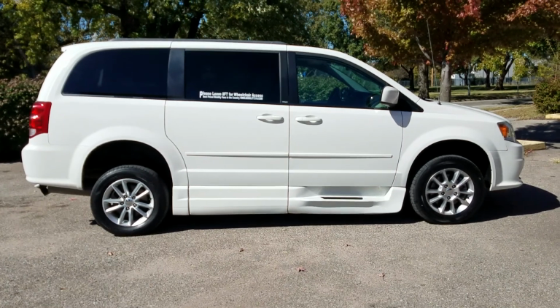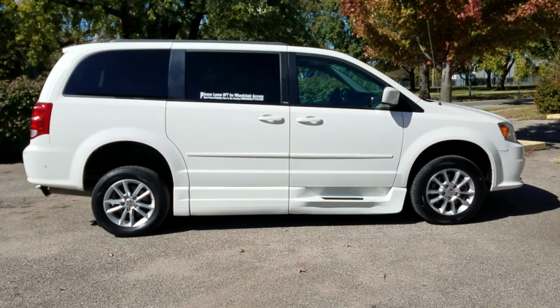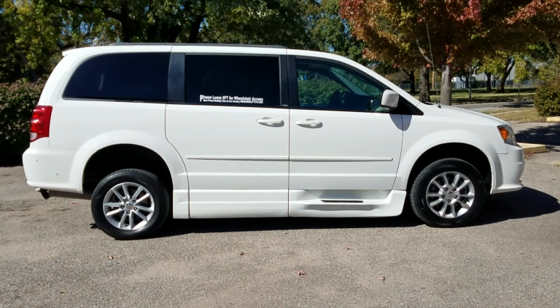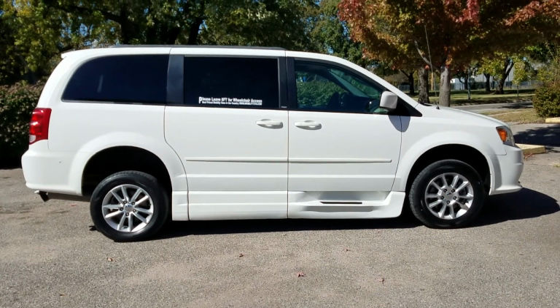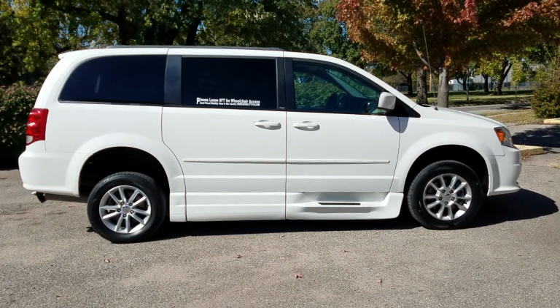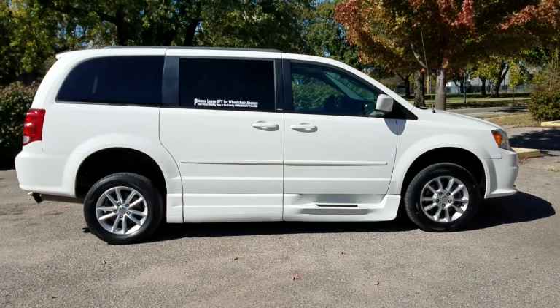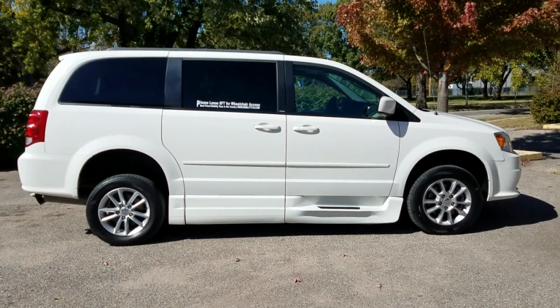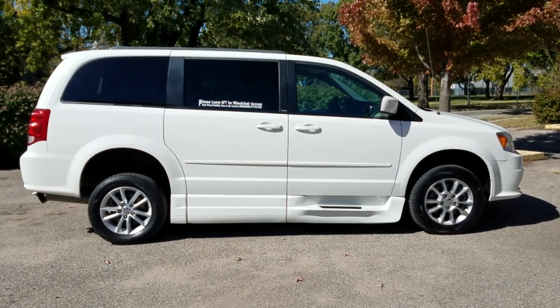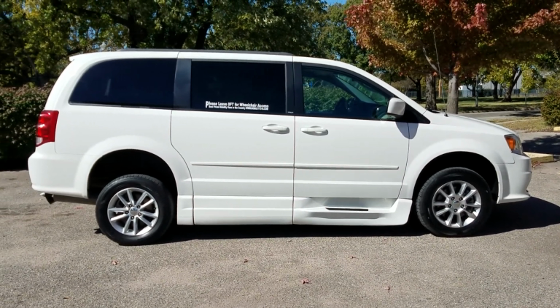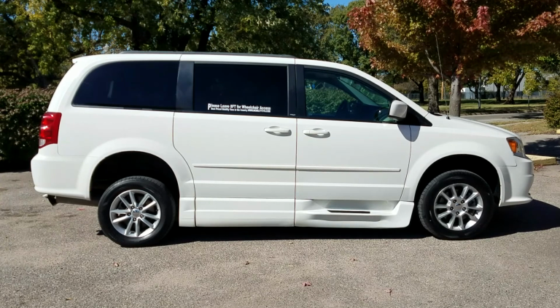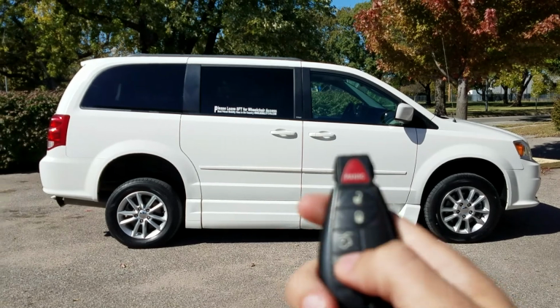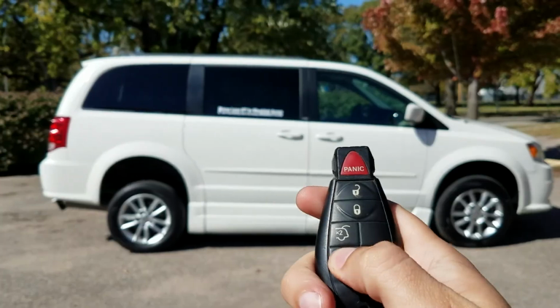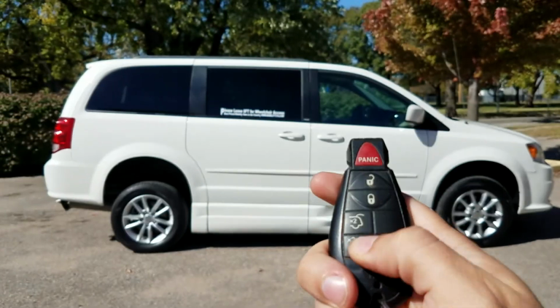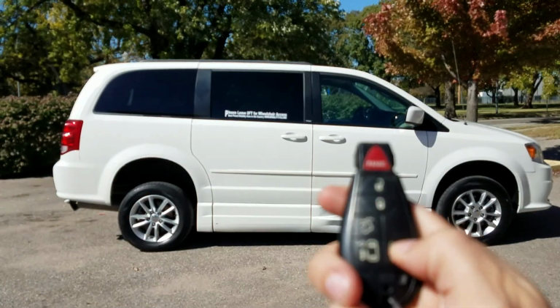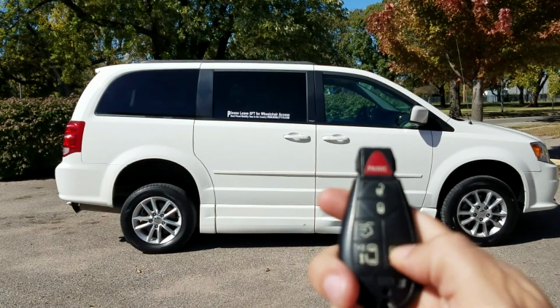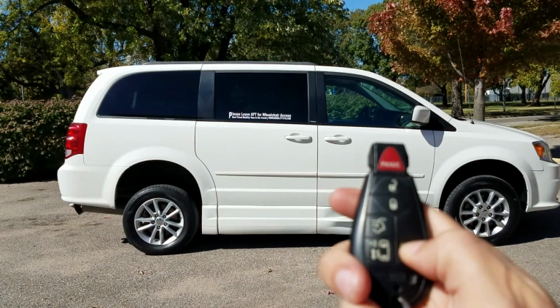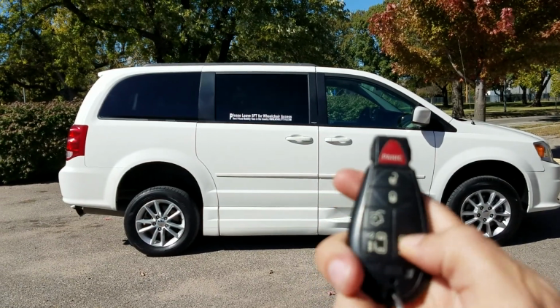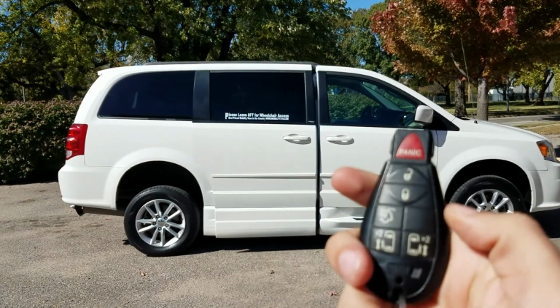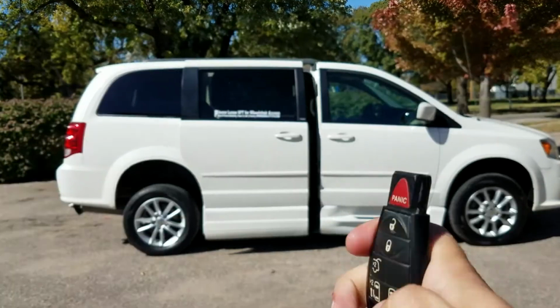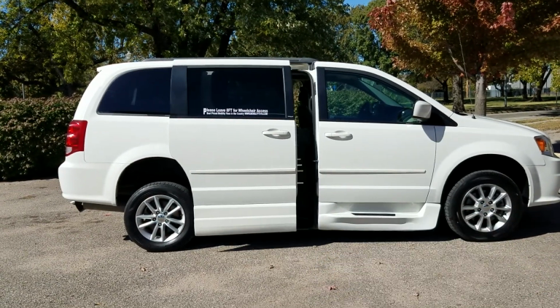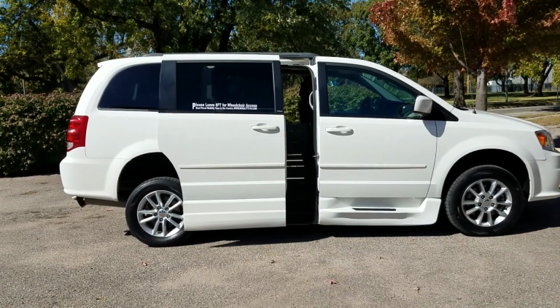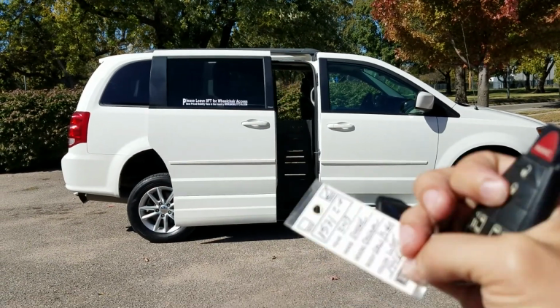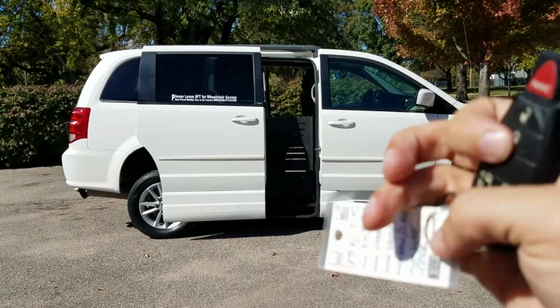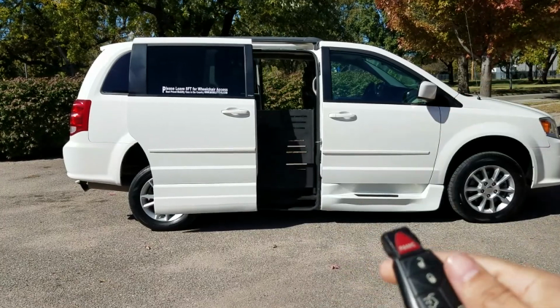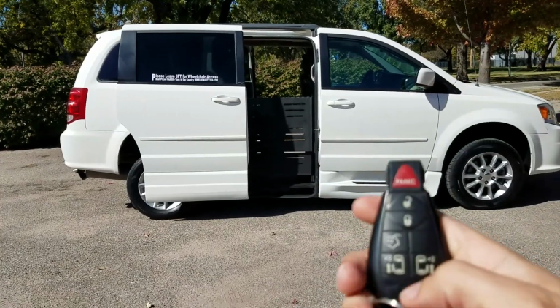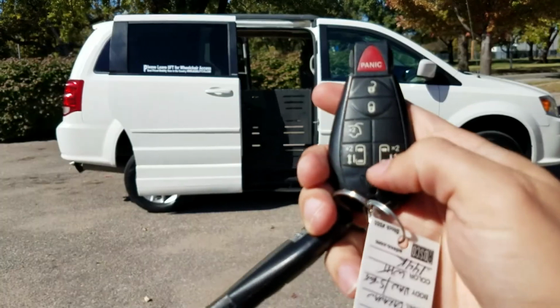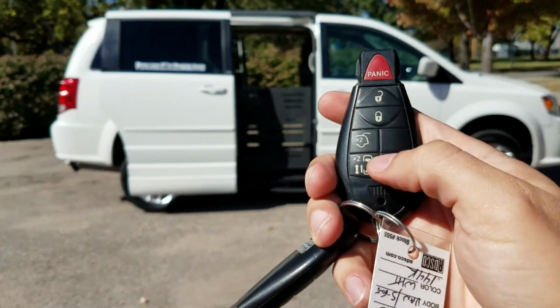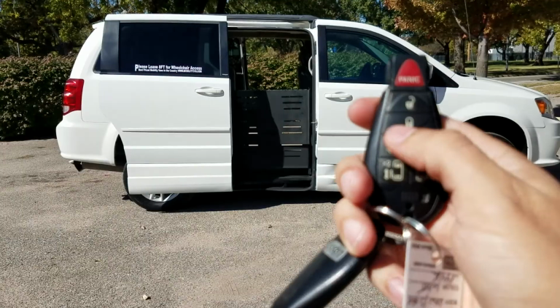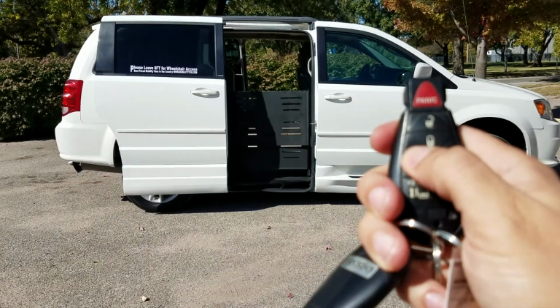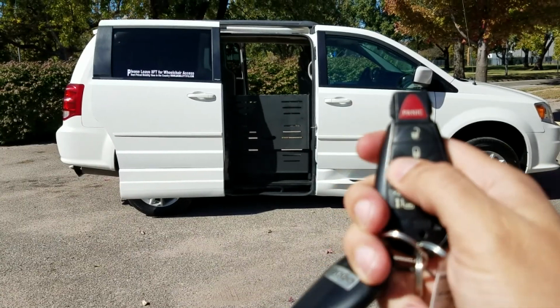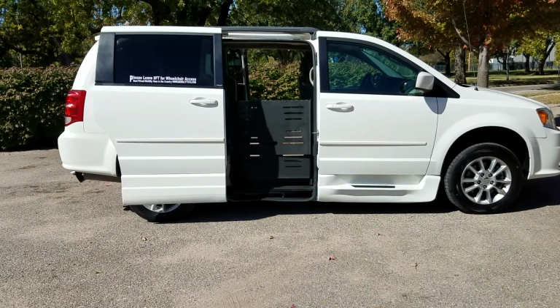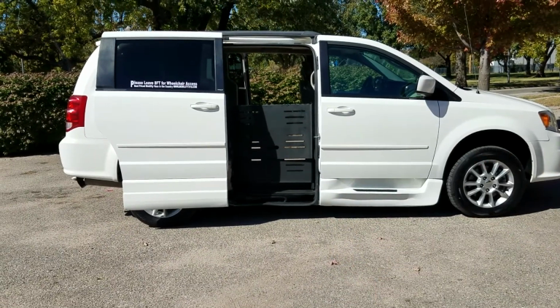Good afternoon, it's Jeremiah with Affordable Mobility Solutions, and today I'm shooting a video of our 2013 Dodge Grand Caravan. You can see with these two key fobs that they've got all the power options you can operate.